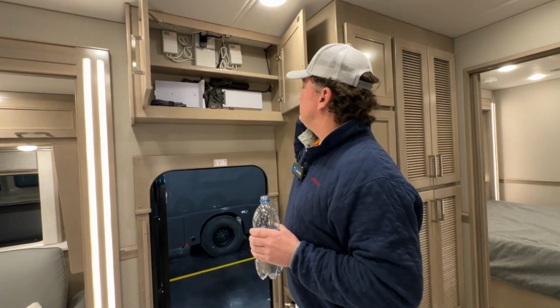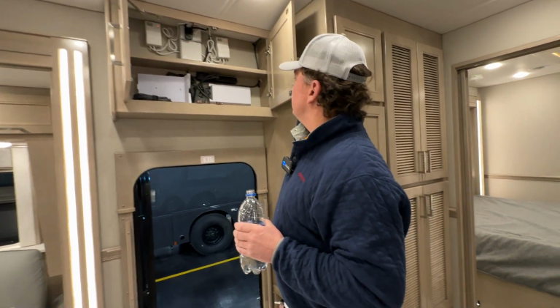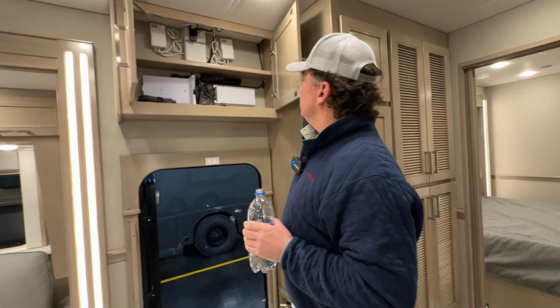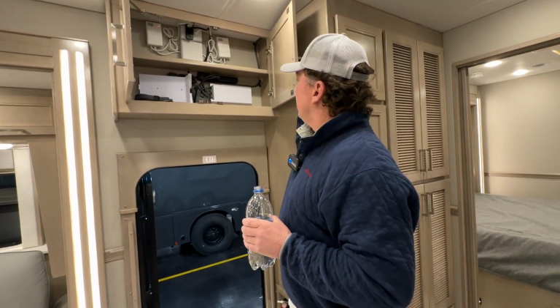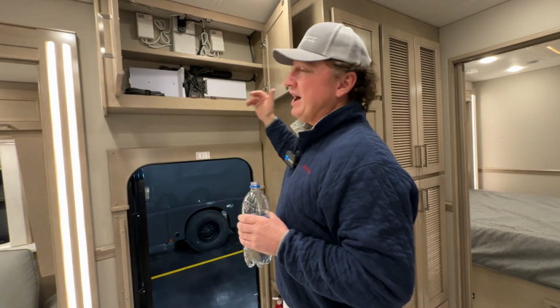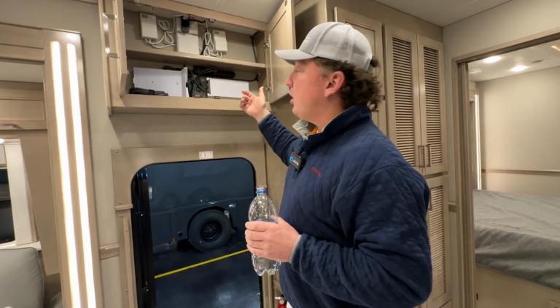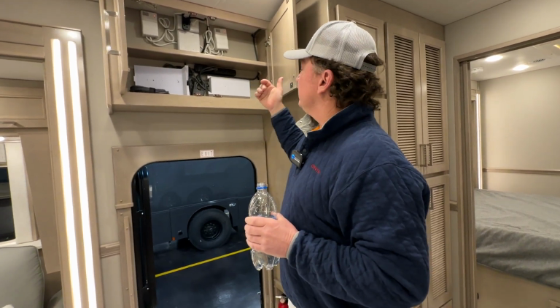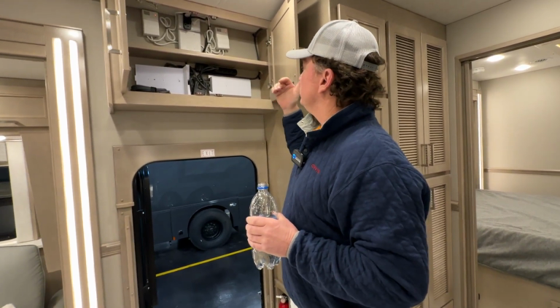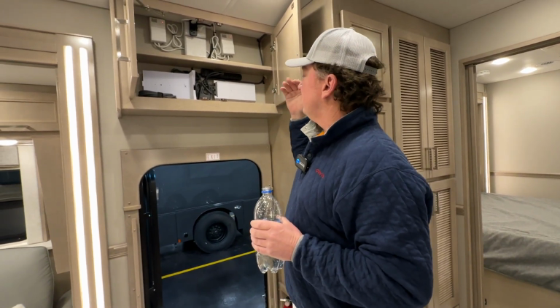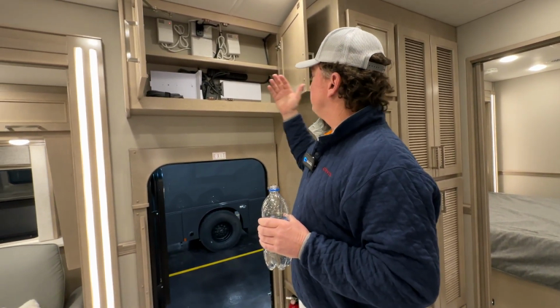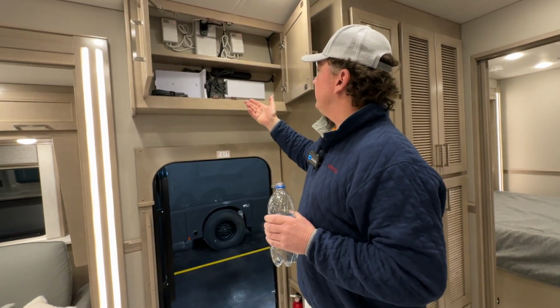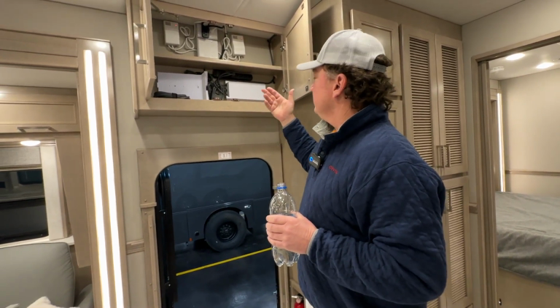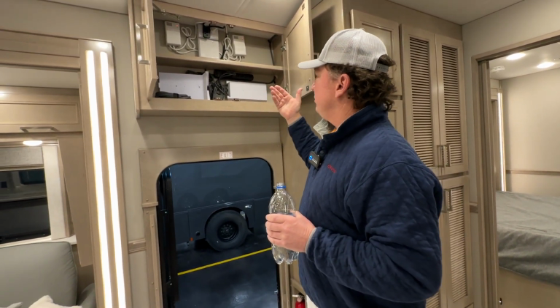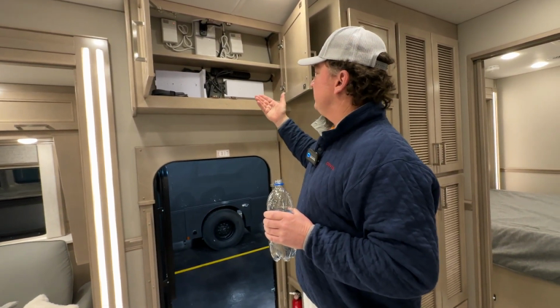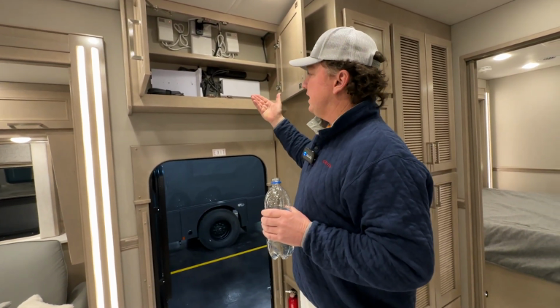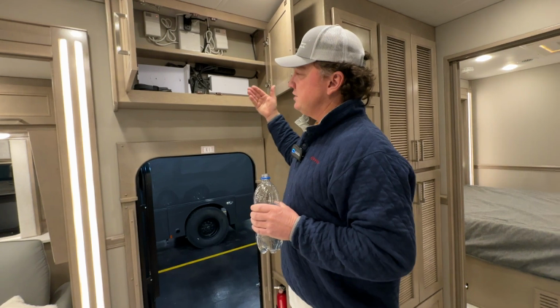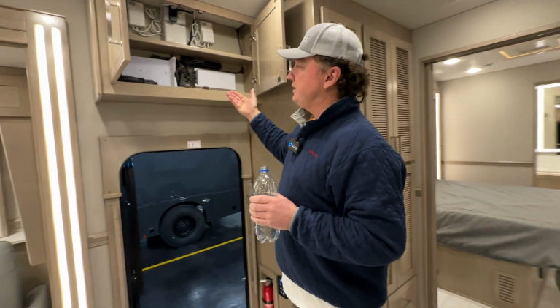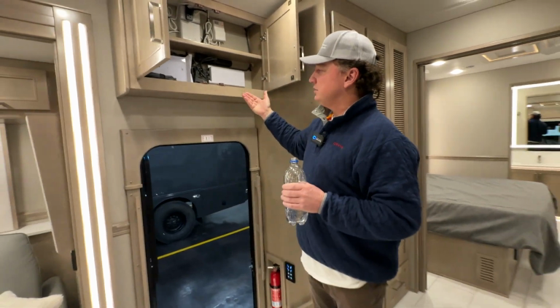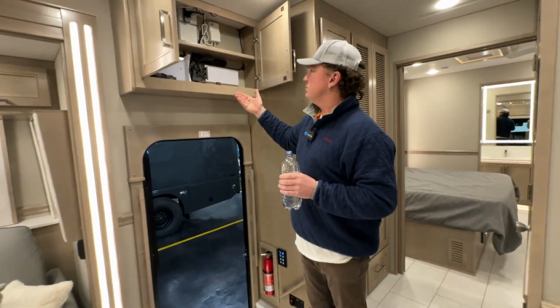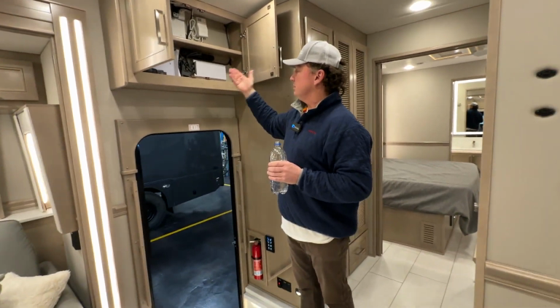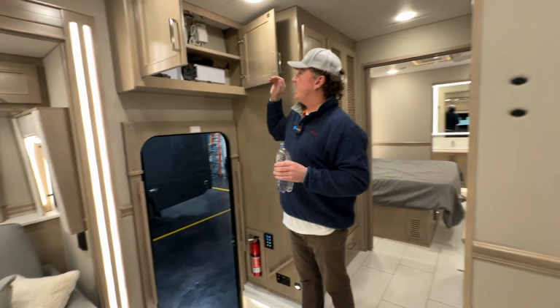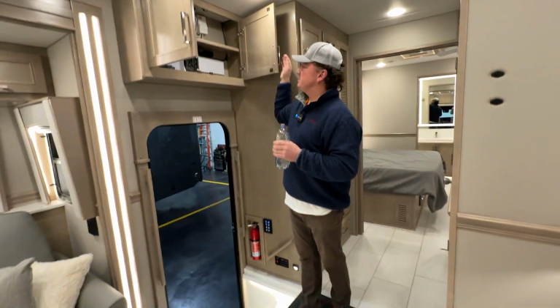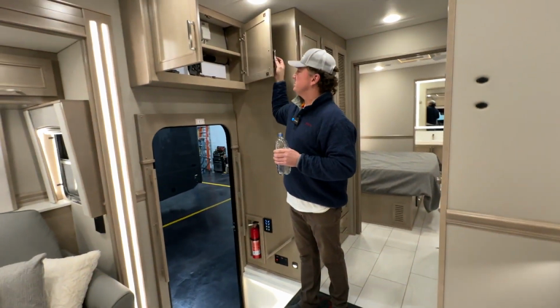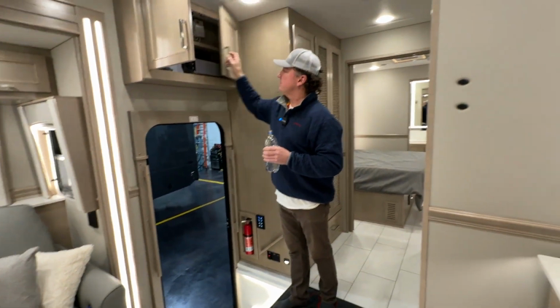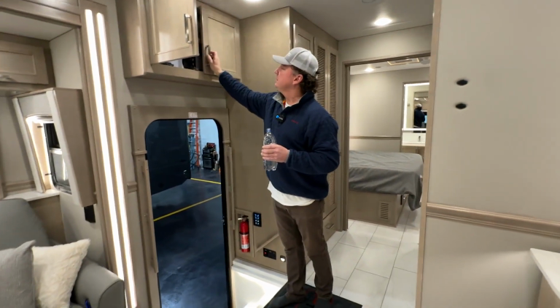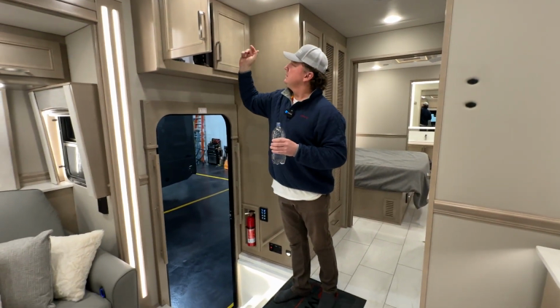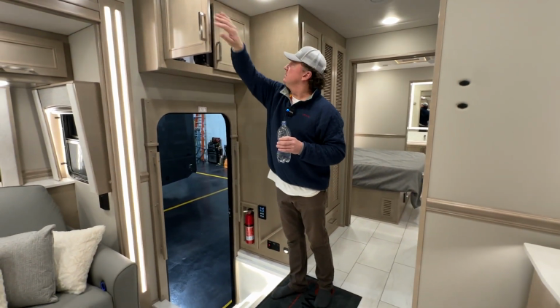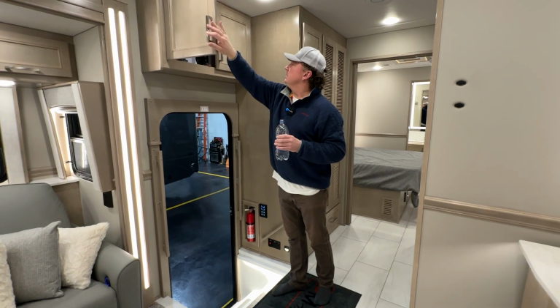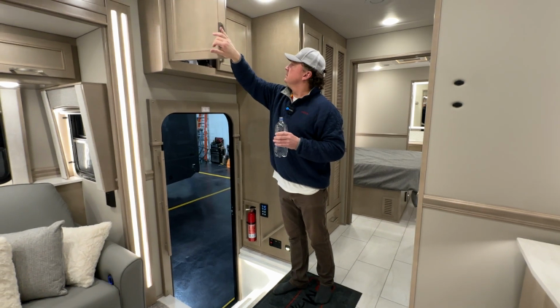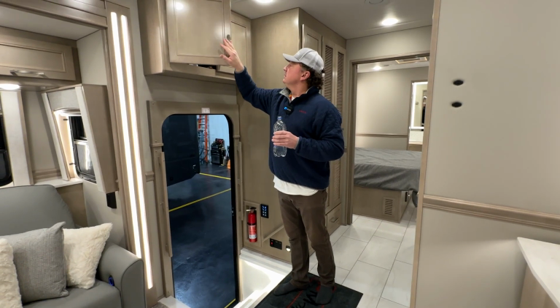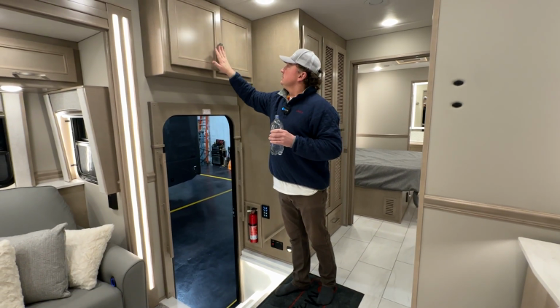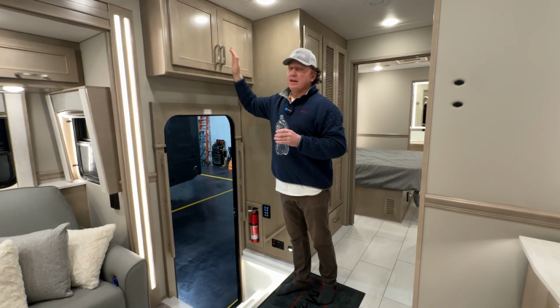It just makes more sense — from Wi-Fi calling to streaming. You can still use Dish or Direct if you have it, you can still use your apps. It just makes more sense to run Starlink.